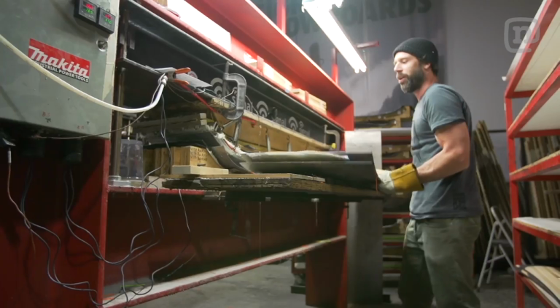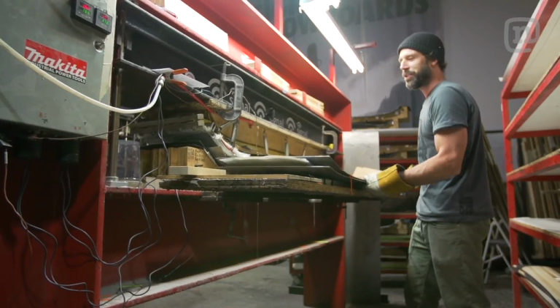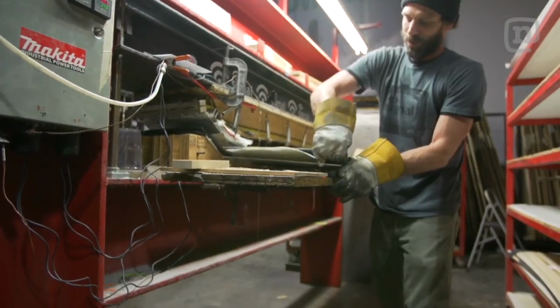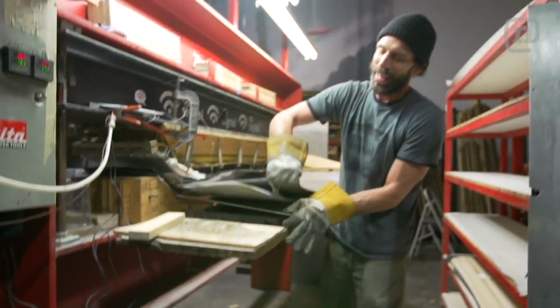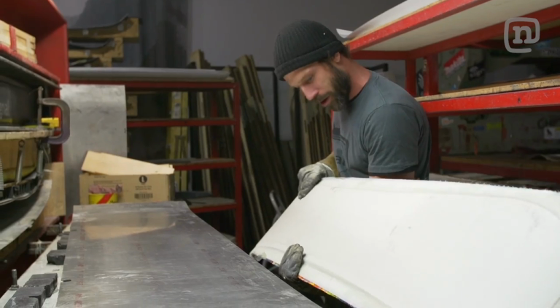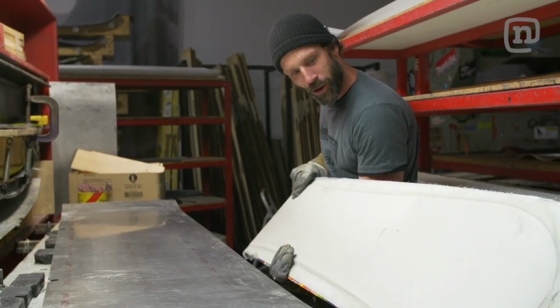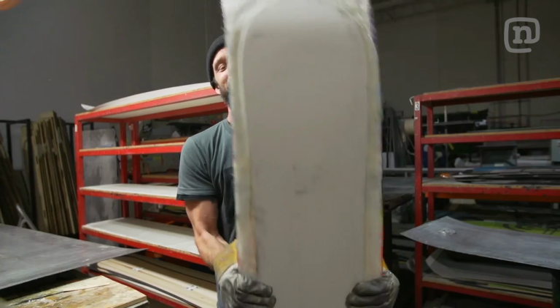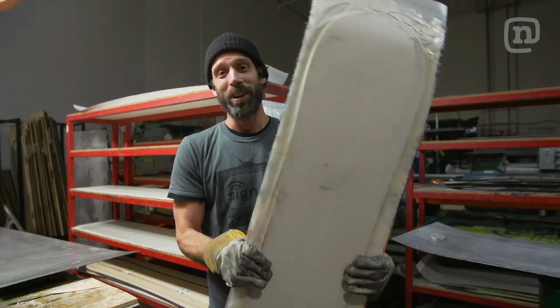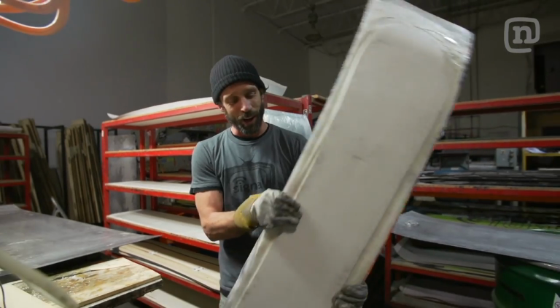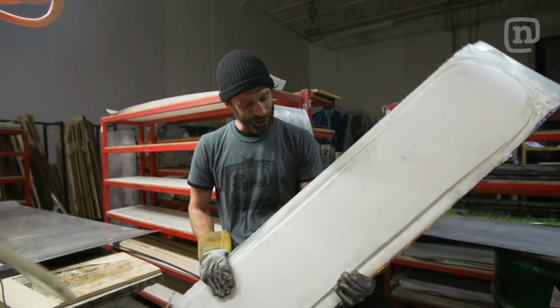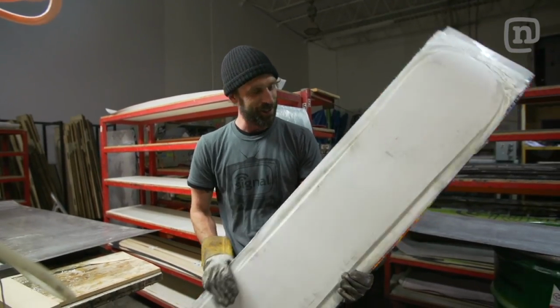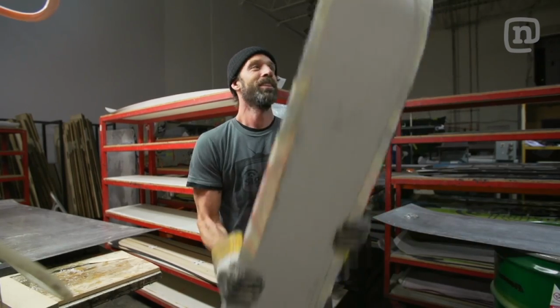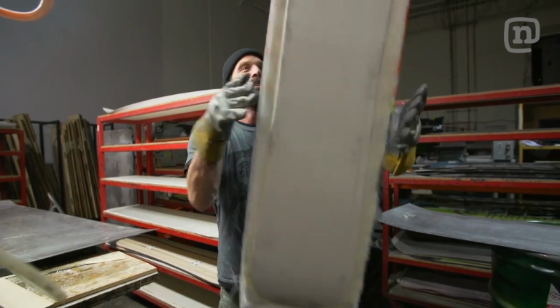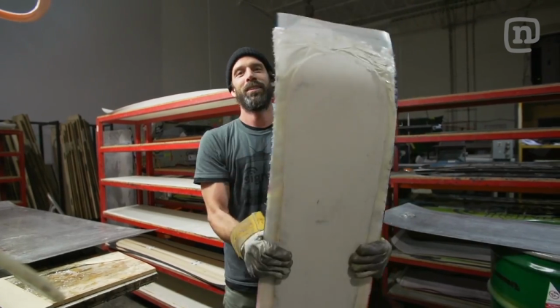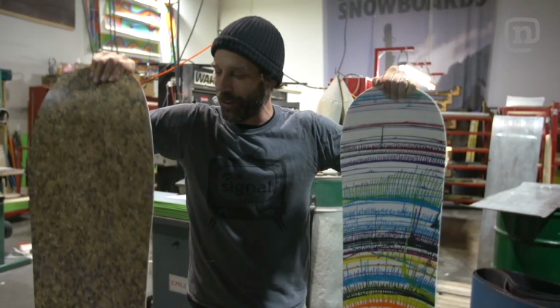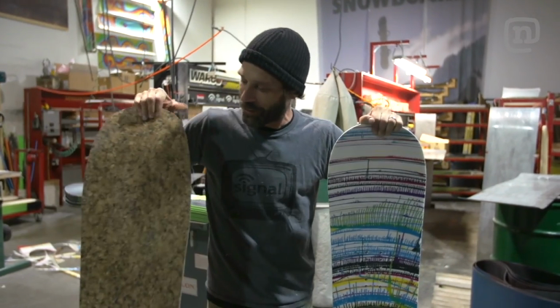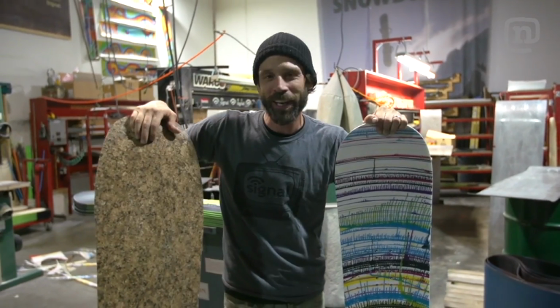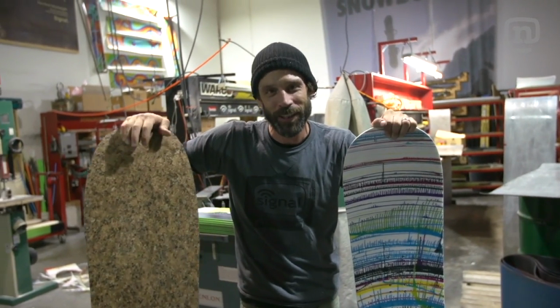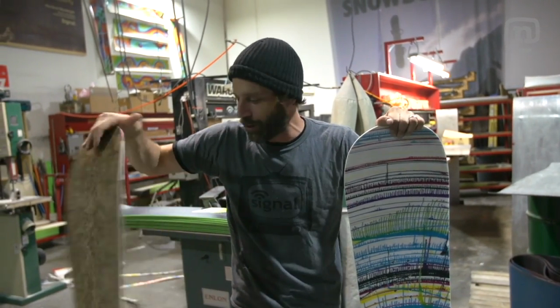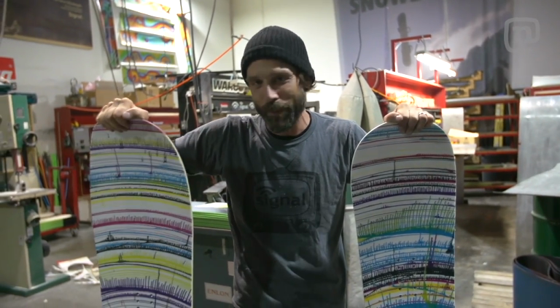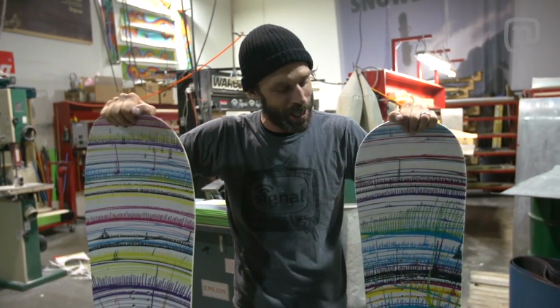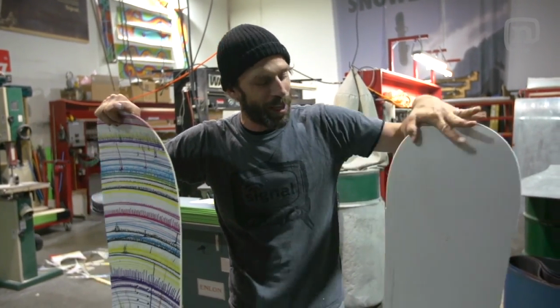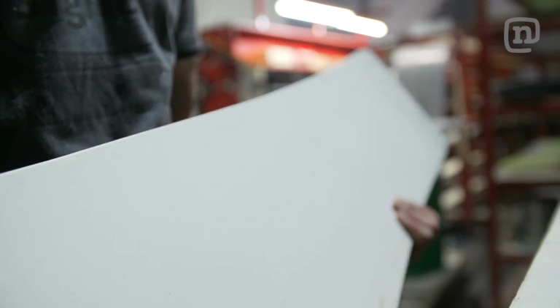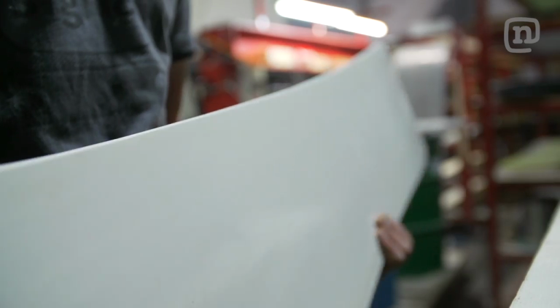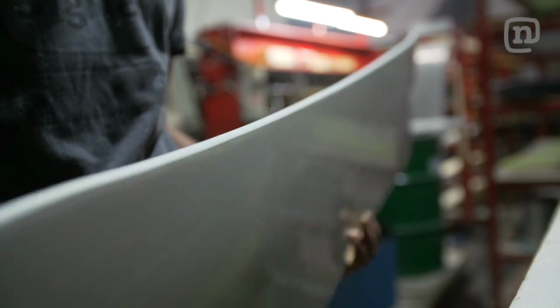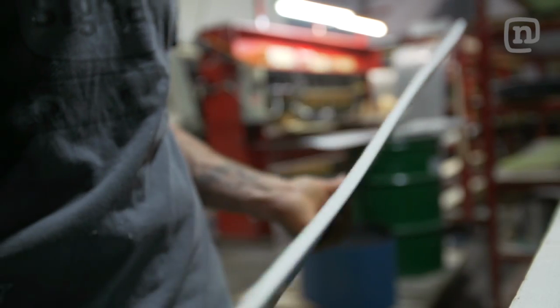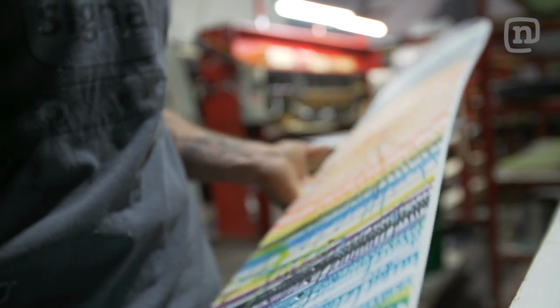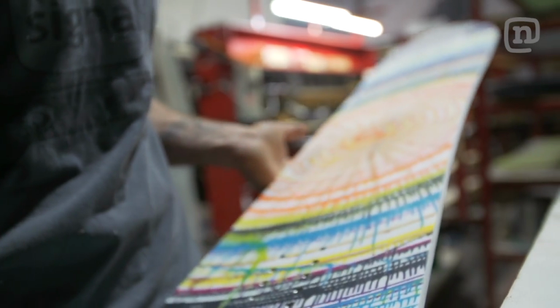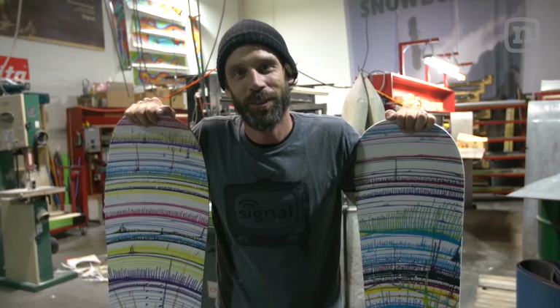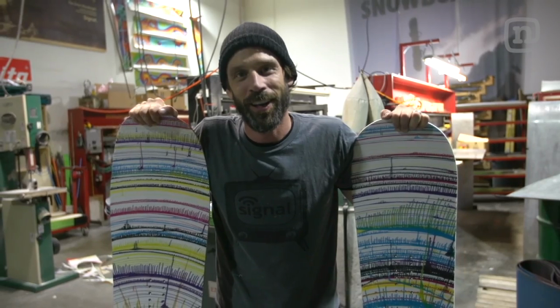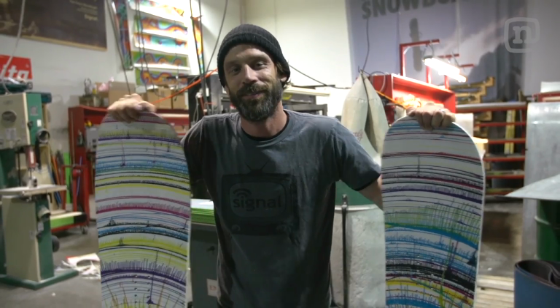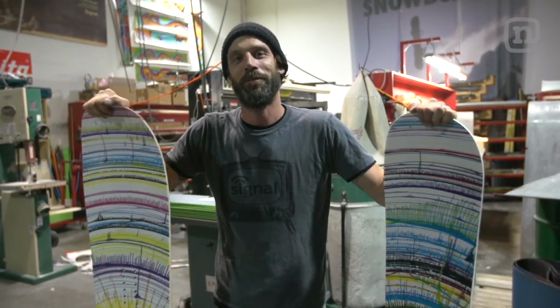Board number two. This board is ultra light. Our sand shredders are complete. We've got the Formica base on the old school epic shape, and an all-ABS base for this twin shape. Glamis tomorrow night — it's going to be fun.